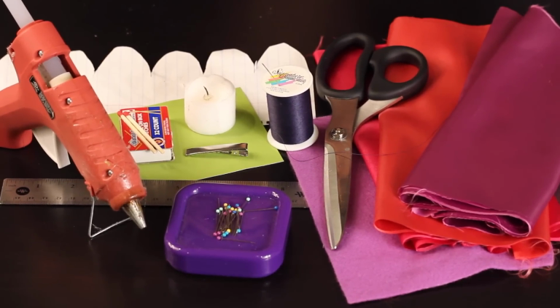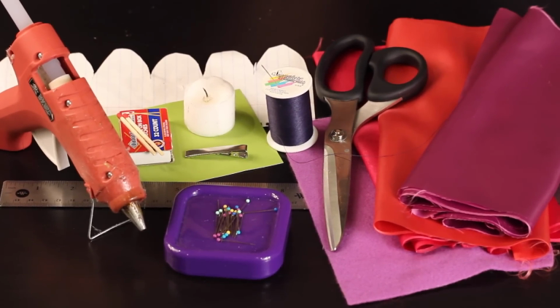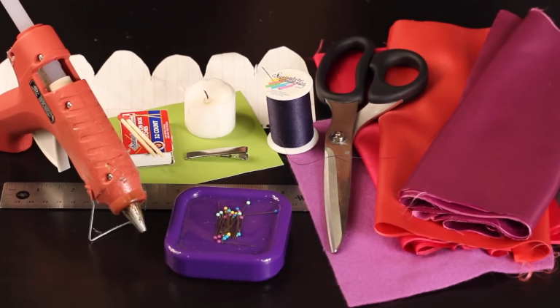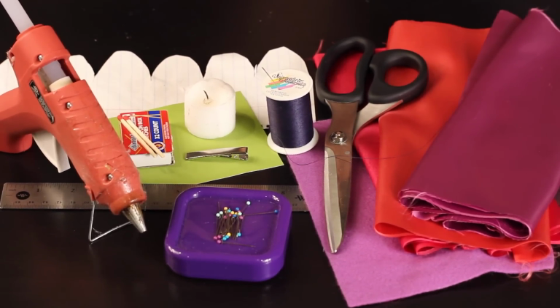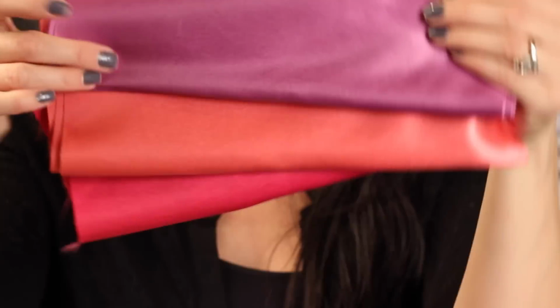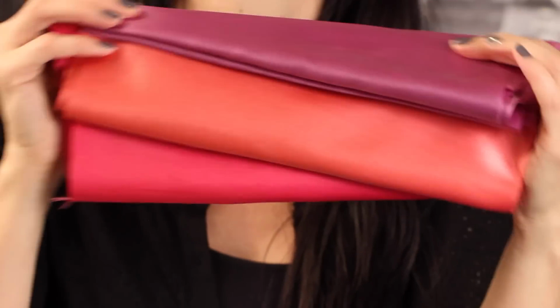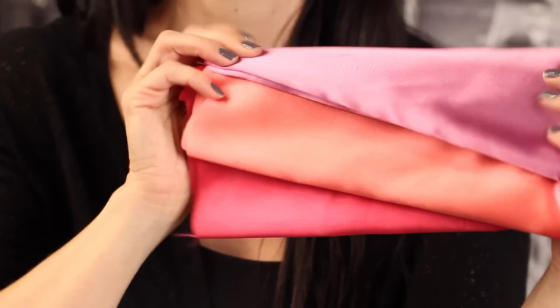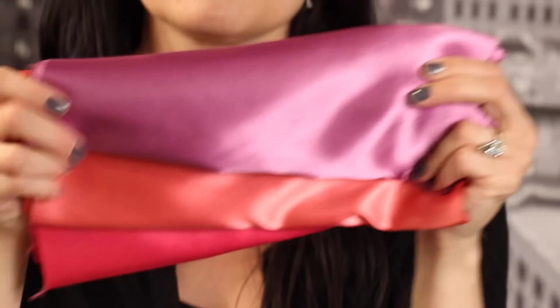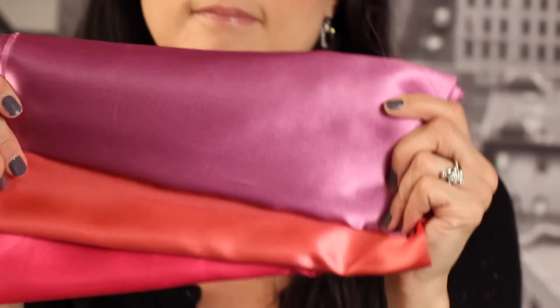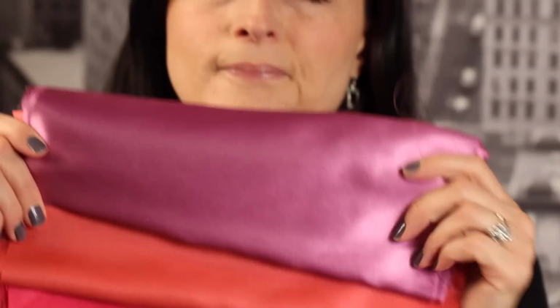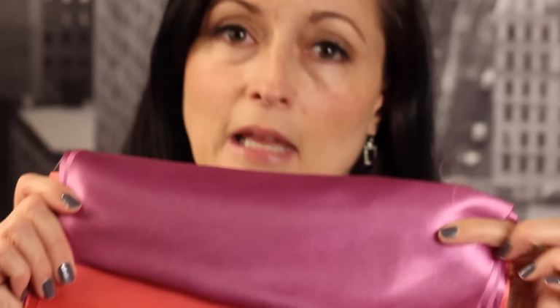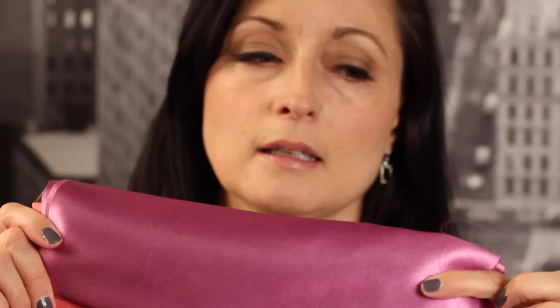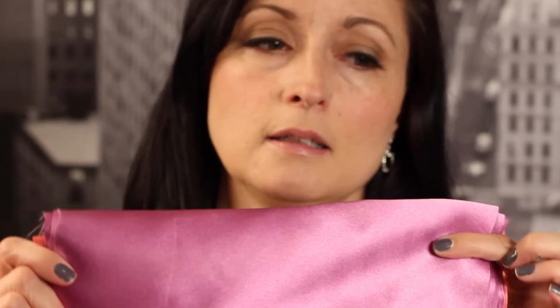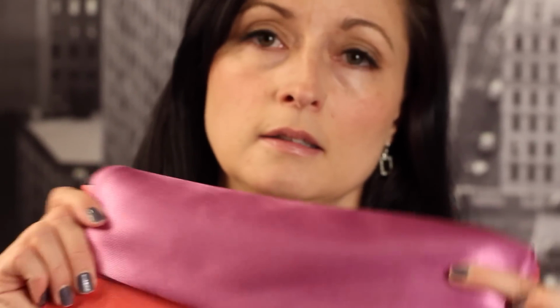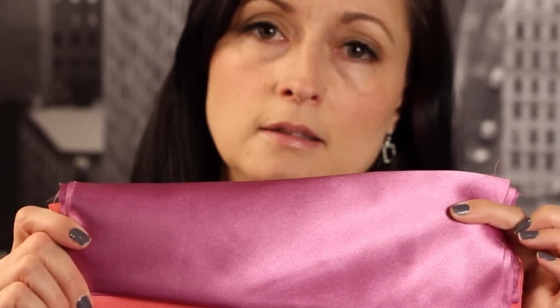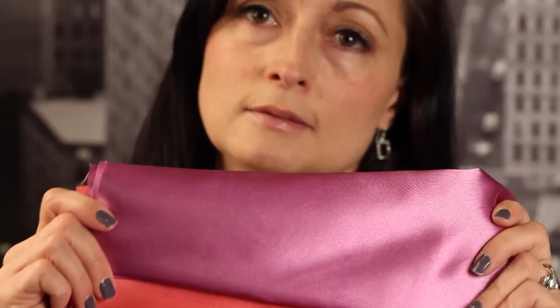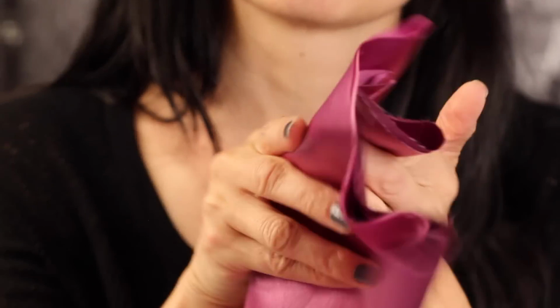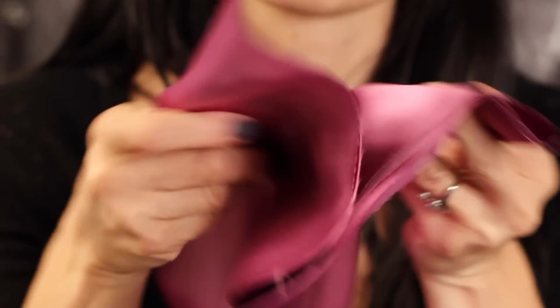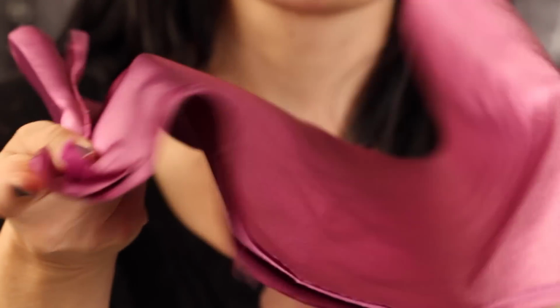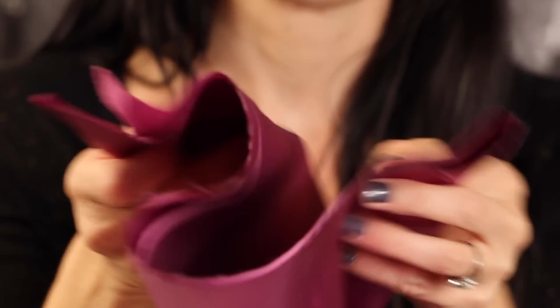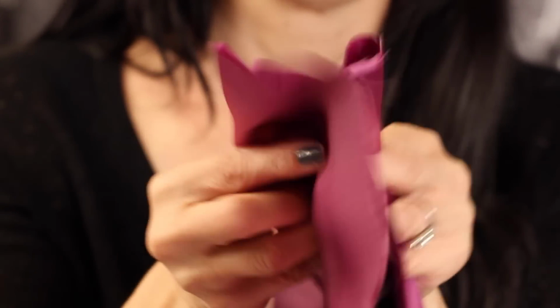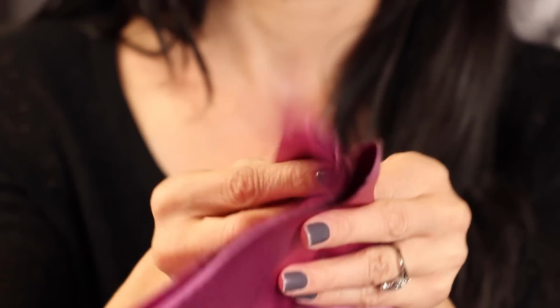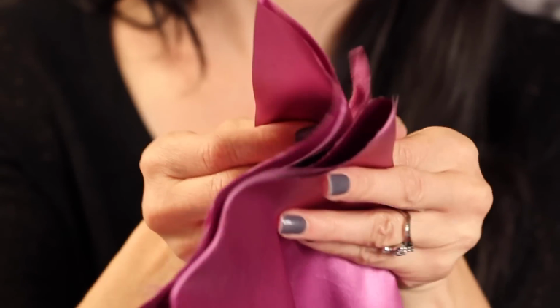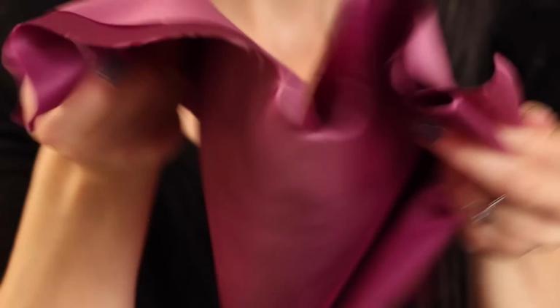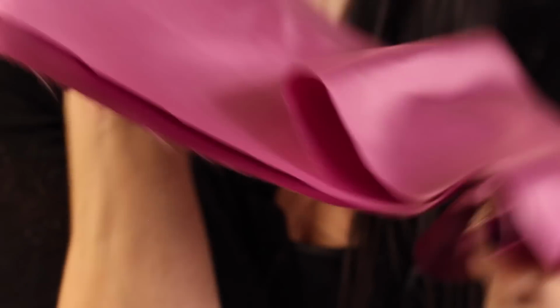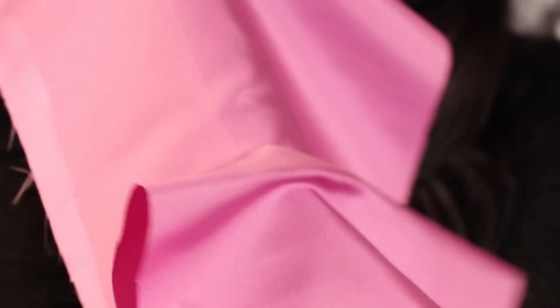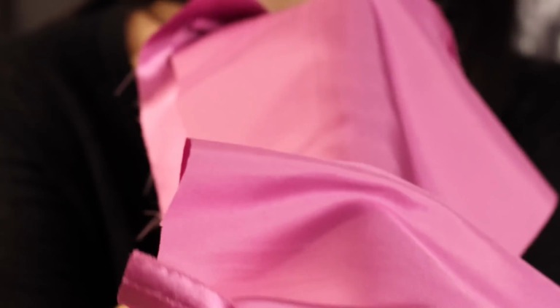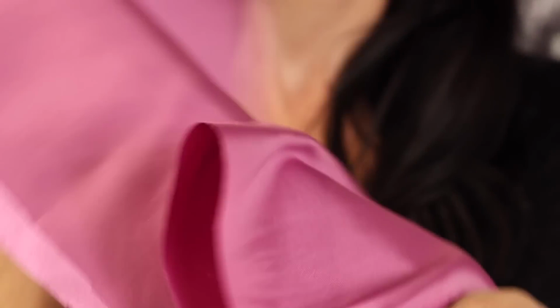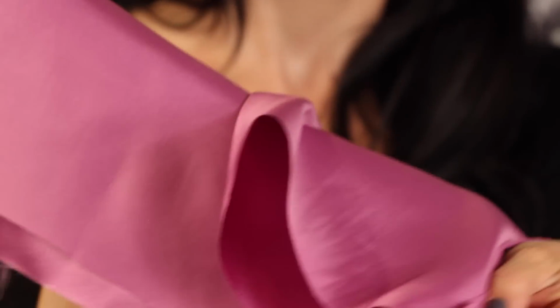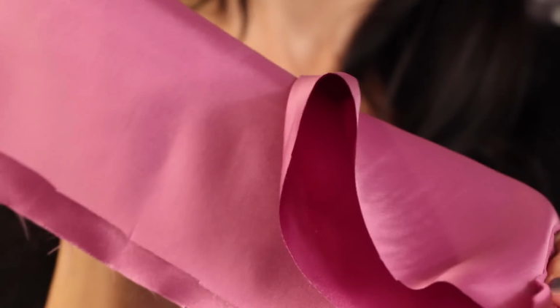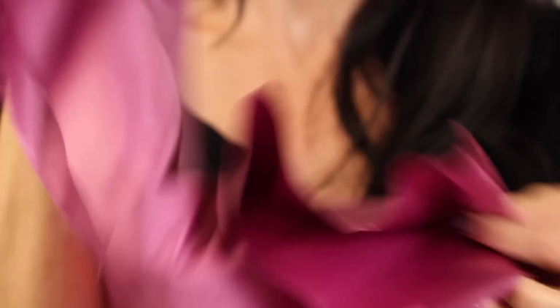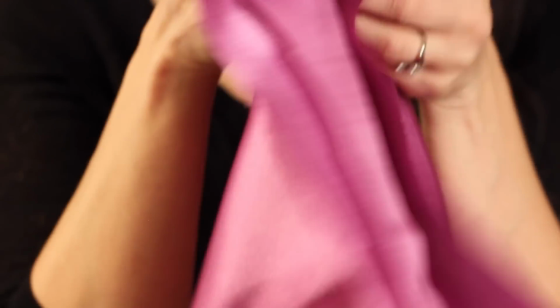The first thing you'll need is some fabric. I'll be using a poly satin blend fabric for this tutorial. You can make this flower with different types of fabric — just make sure that it's a poly blend so that it will melt when it's singed.